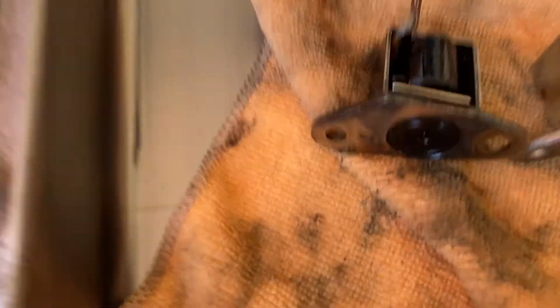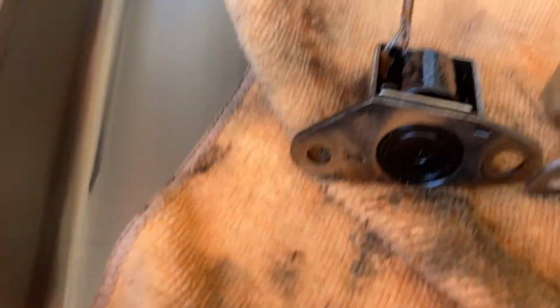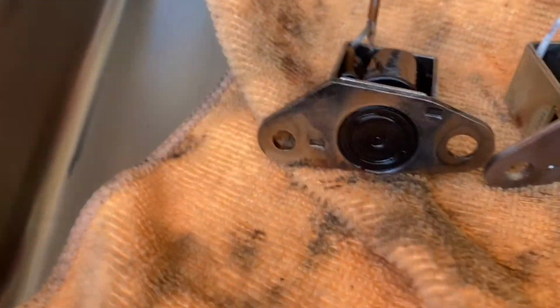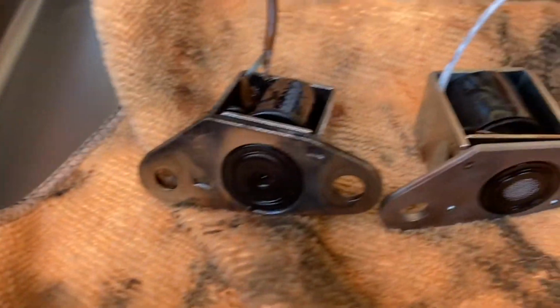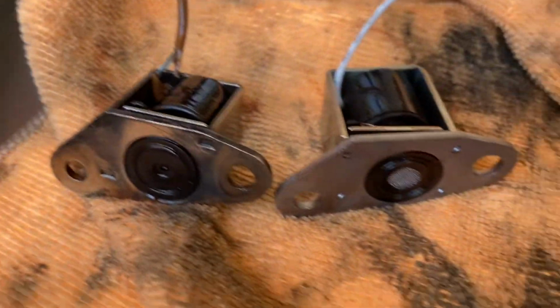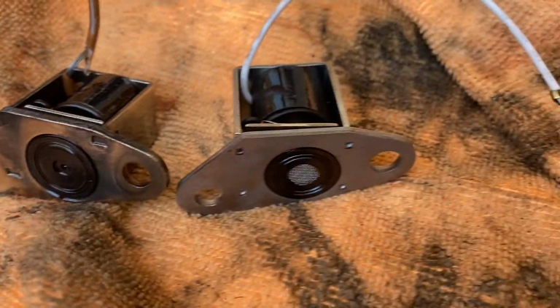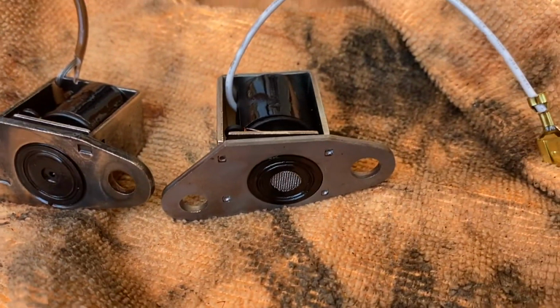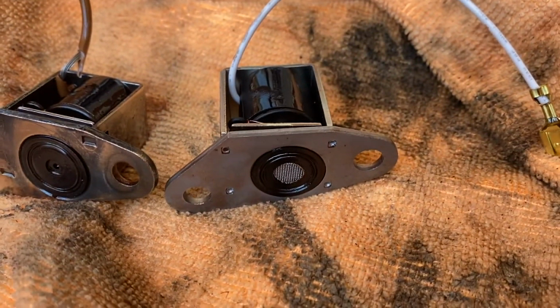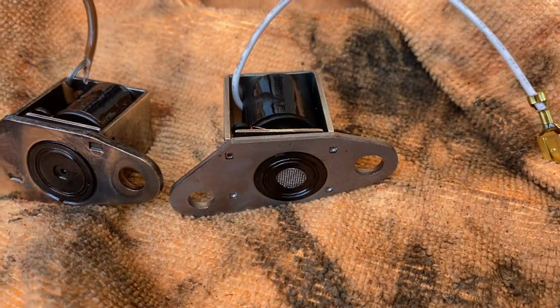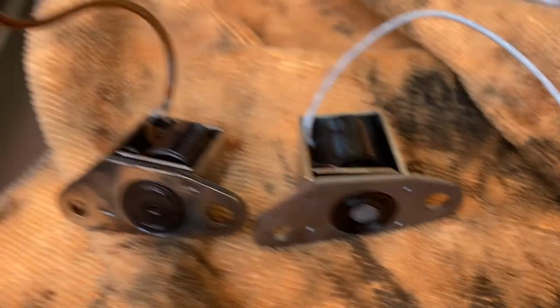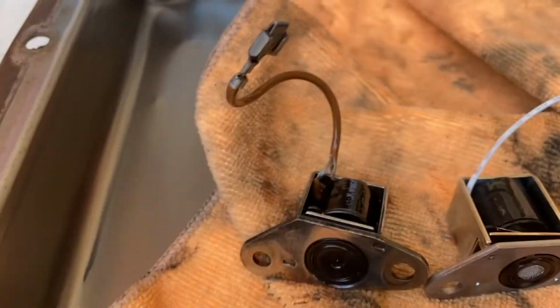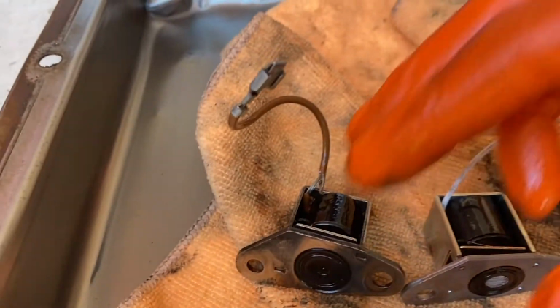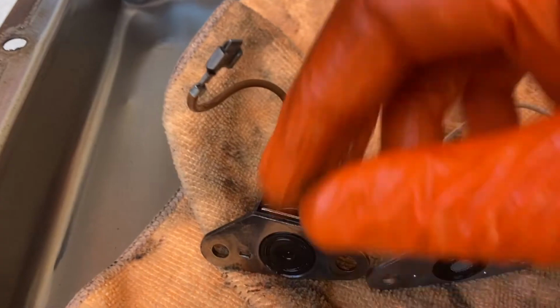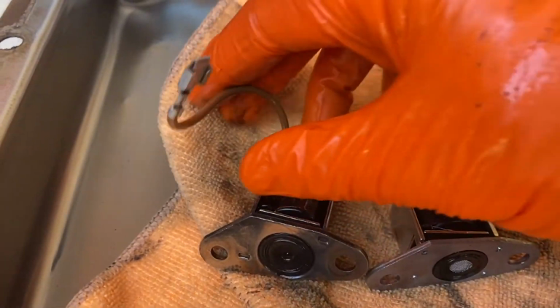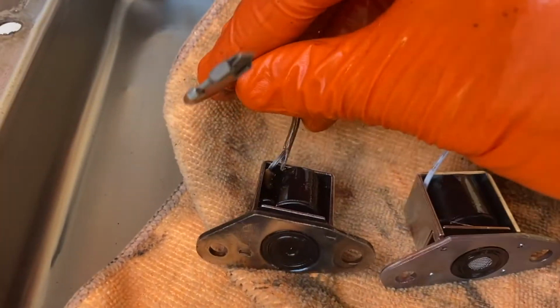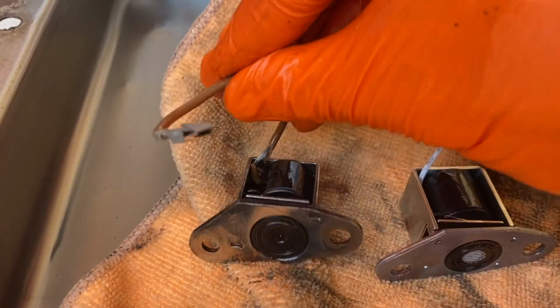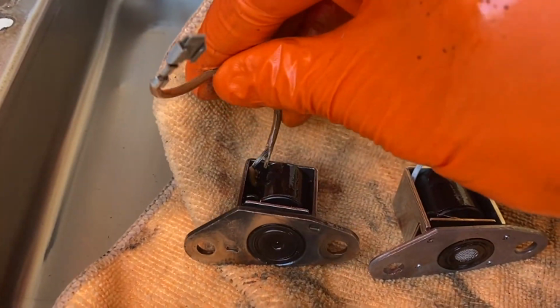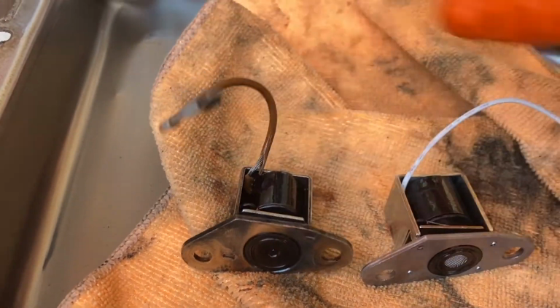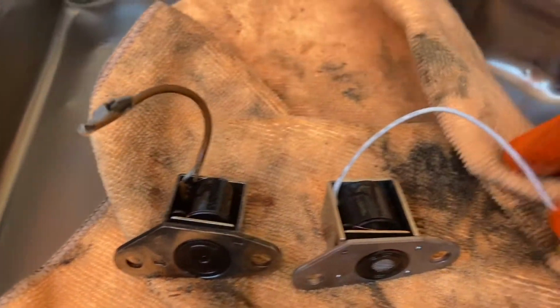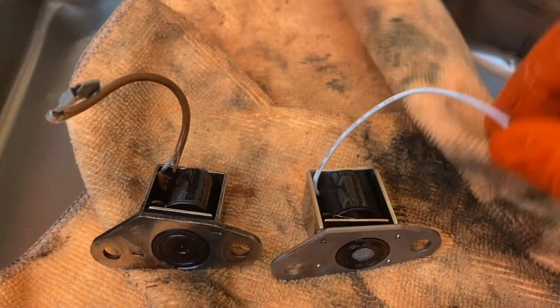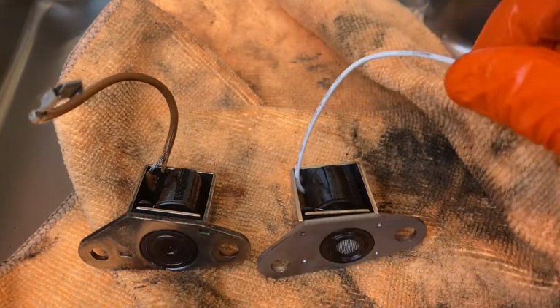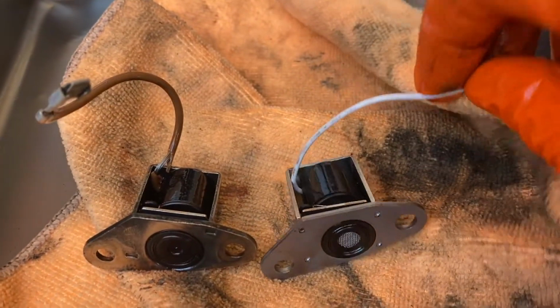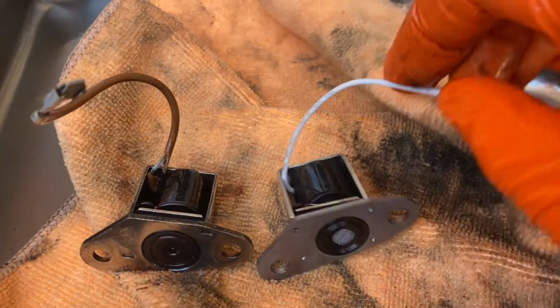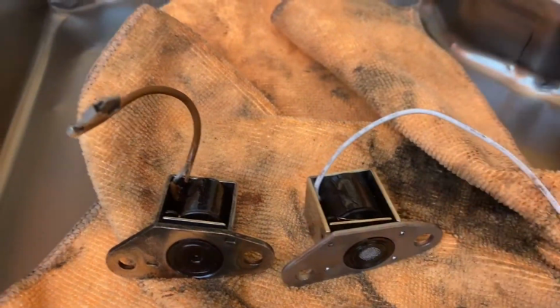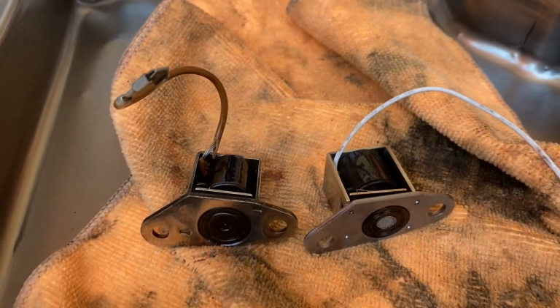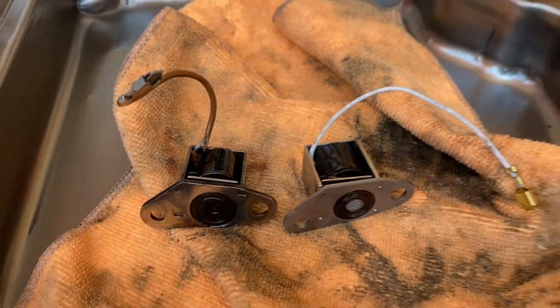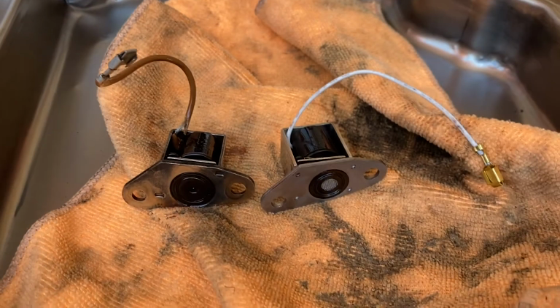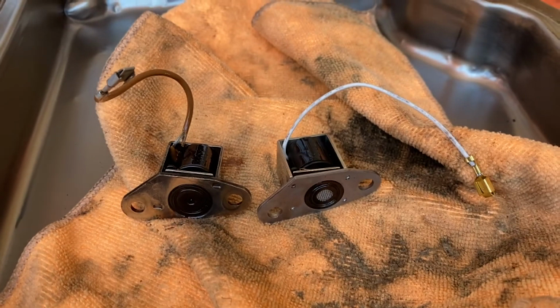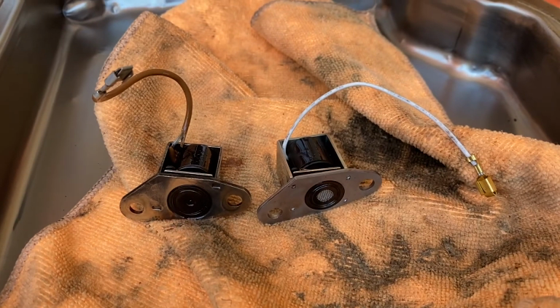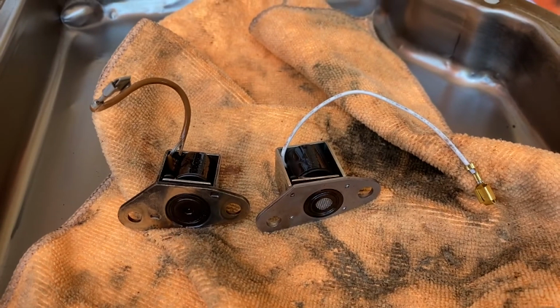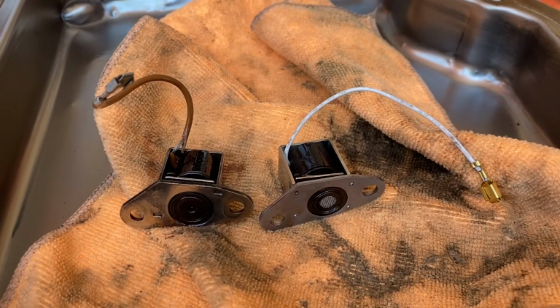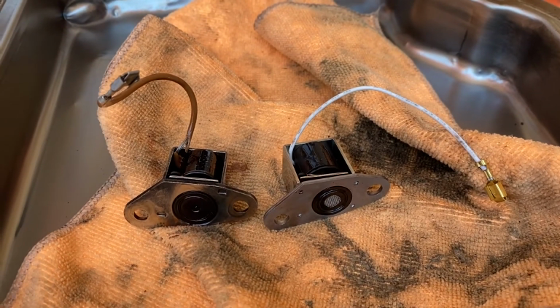There's a sort of little screen at the bottom of the new one I've got. The wire's pretty stiff on the old one, but this new one's nice and flexible. So that's about it — I'll replace it anyway, it should be fine.